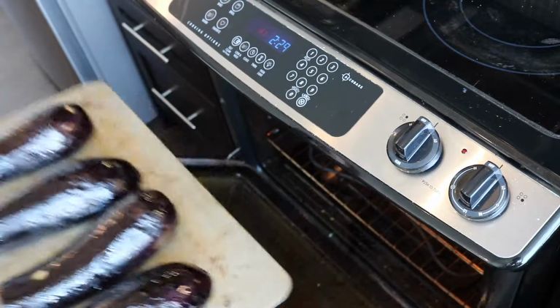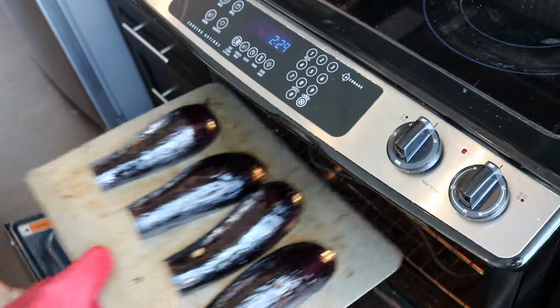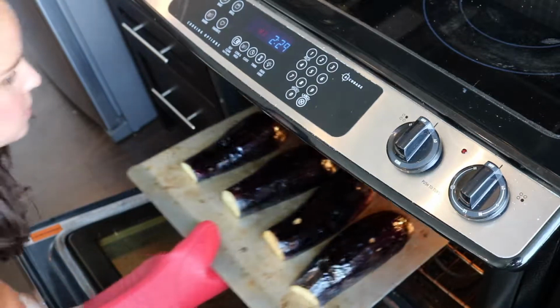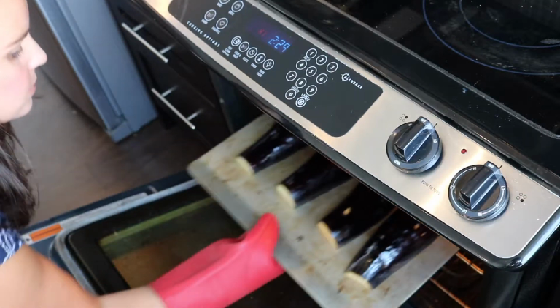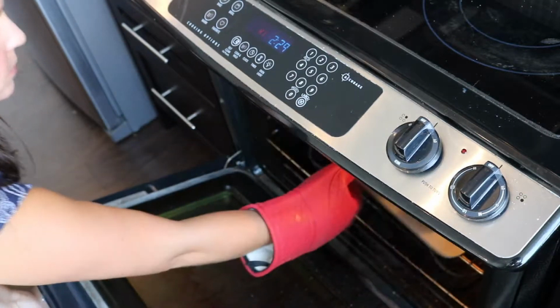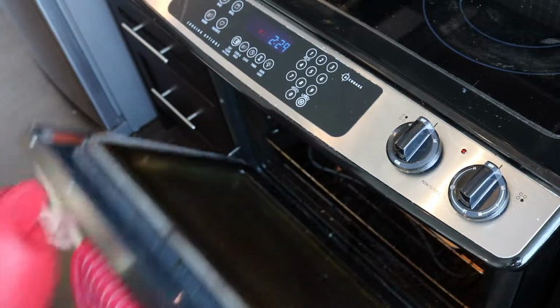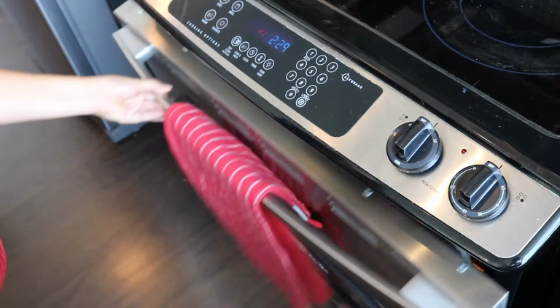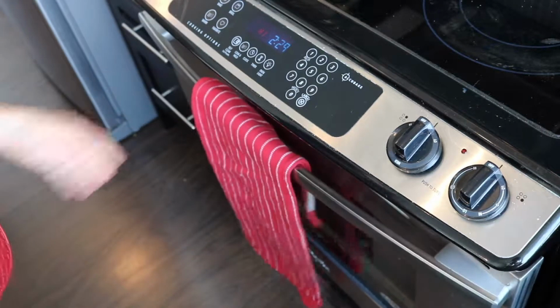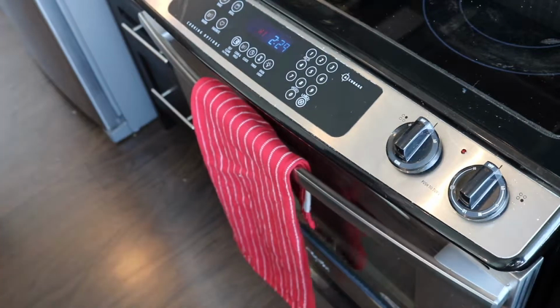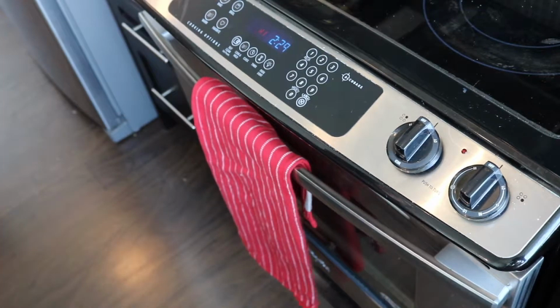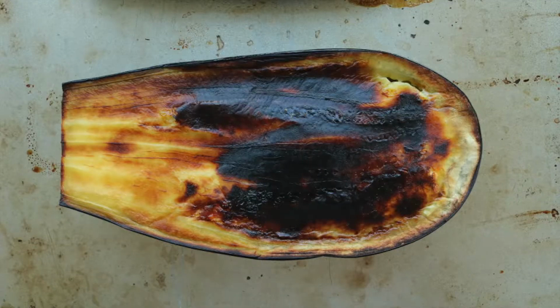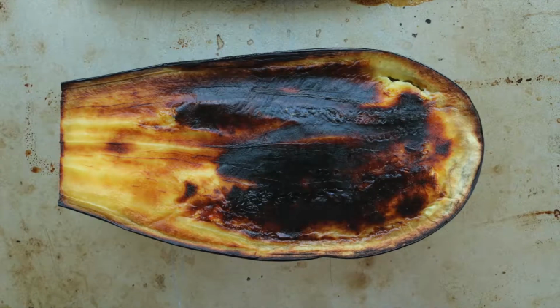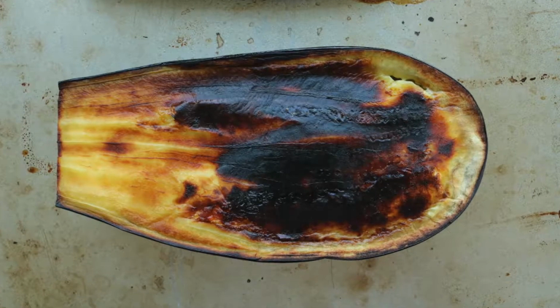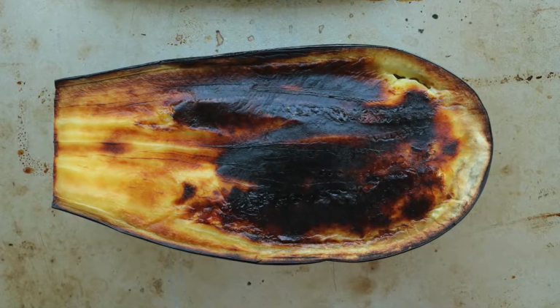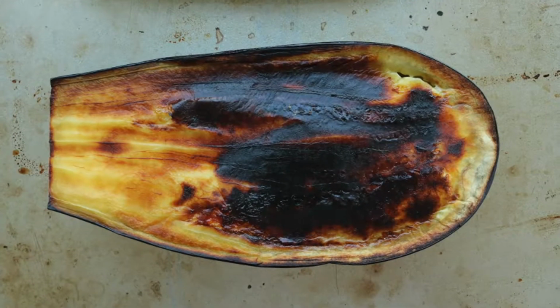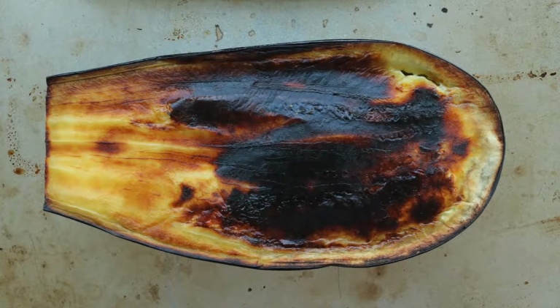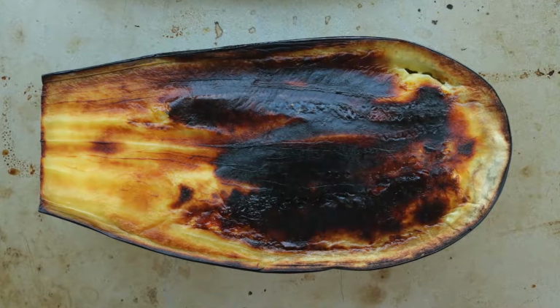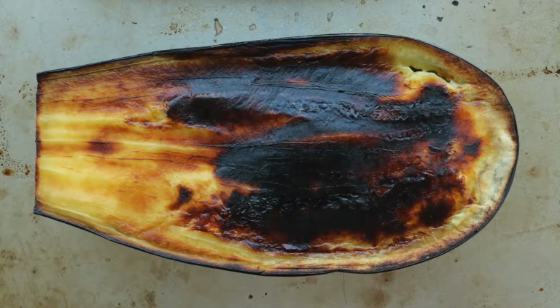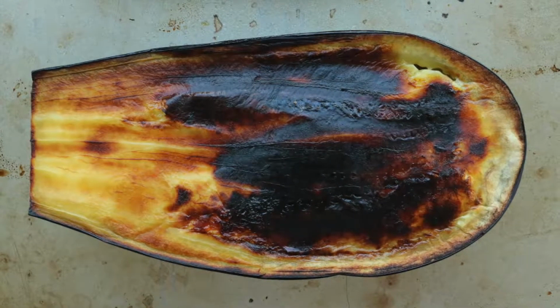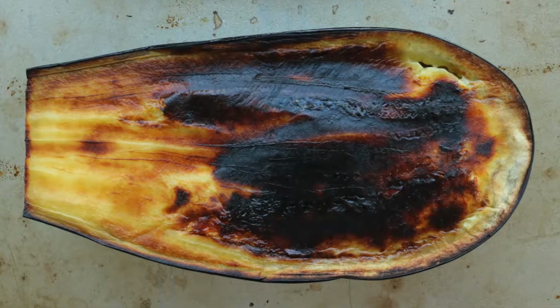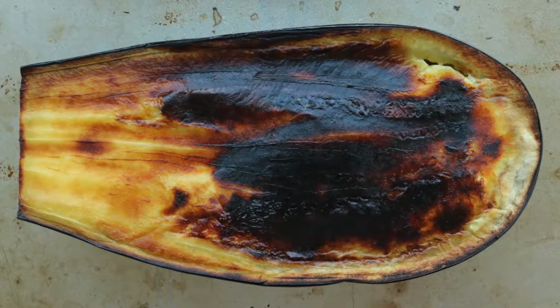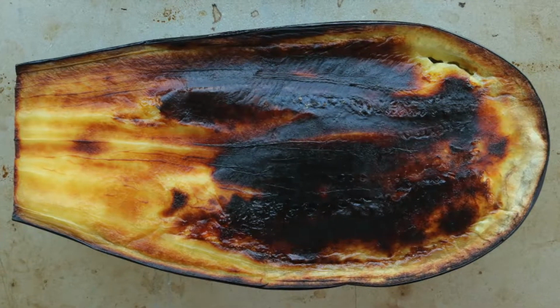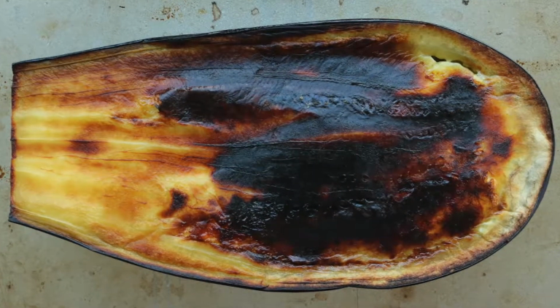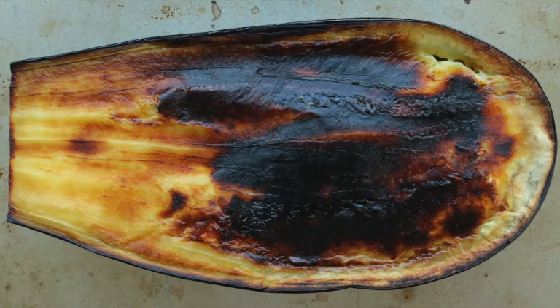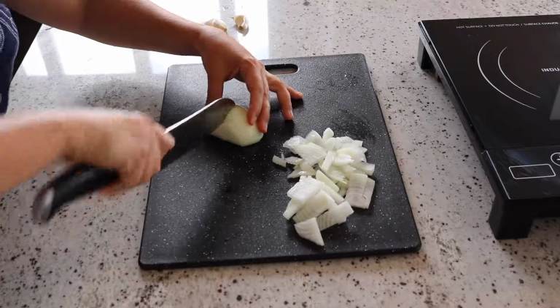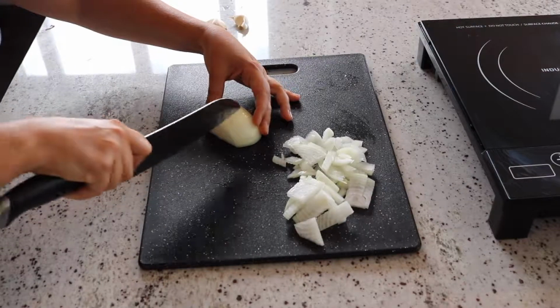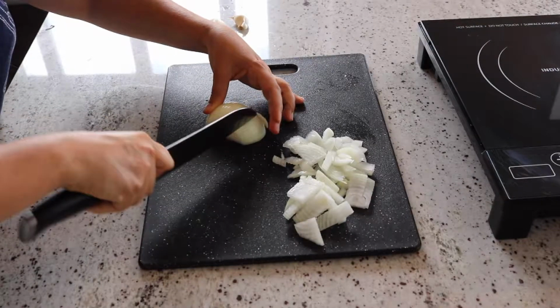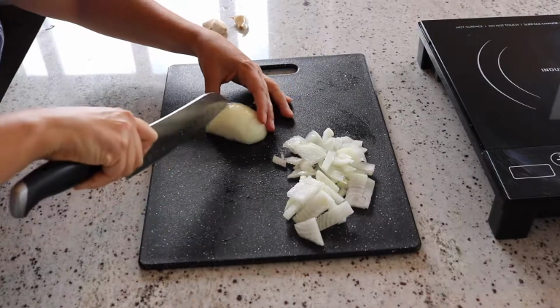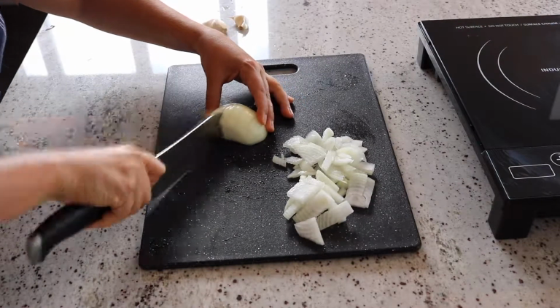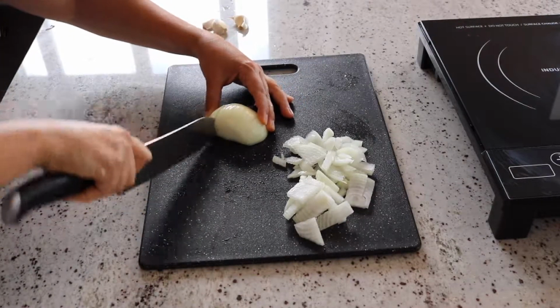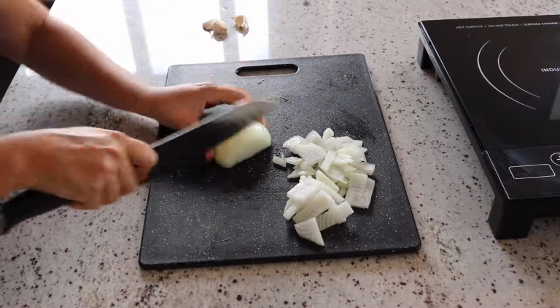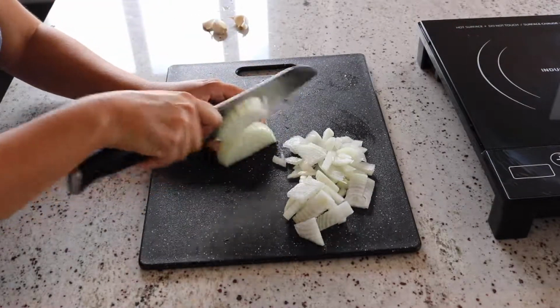You'll need to turn the eggplants once or twice to make sure that they brown evenly. The skin should be black and crispy, while the cut side should be golden brown and the flesh inside should be soft. While your eggplants are roasting, prepare your onions and garlic.